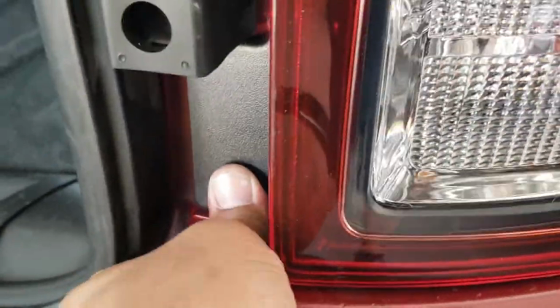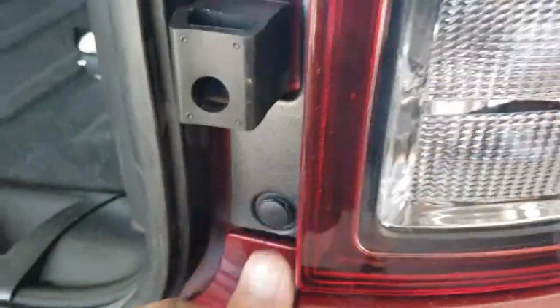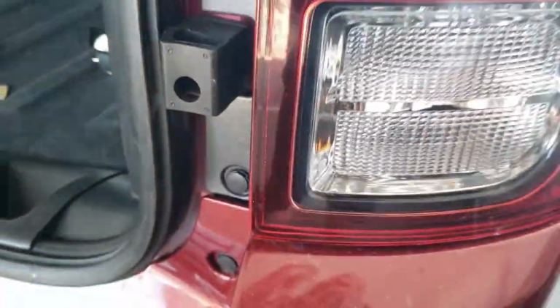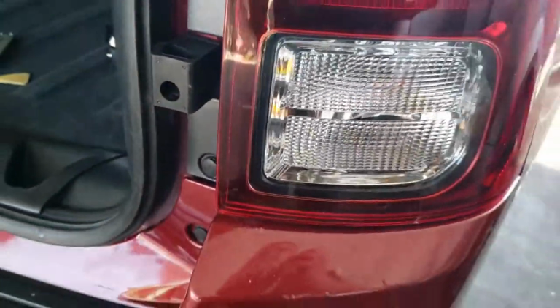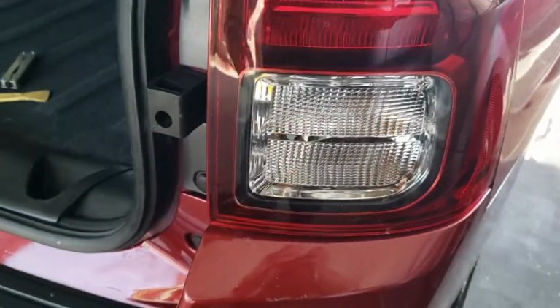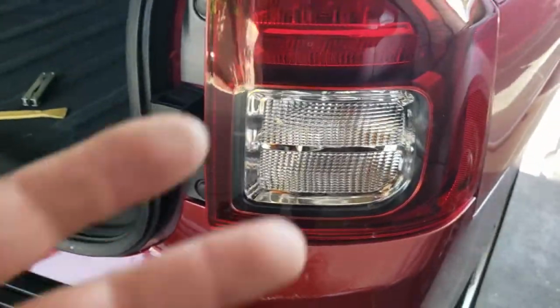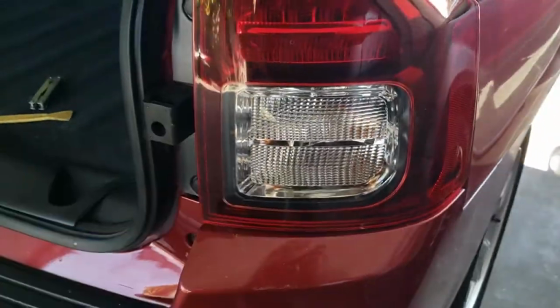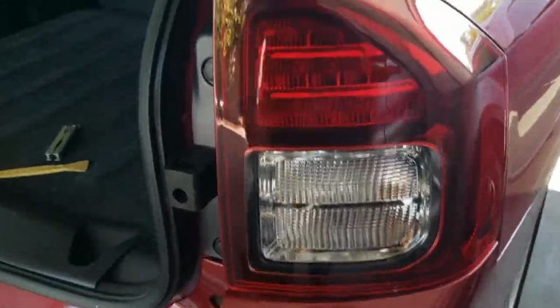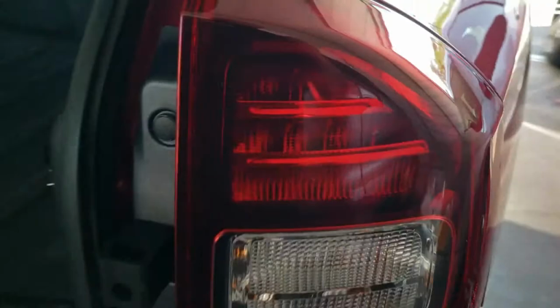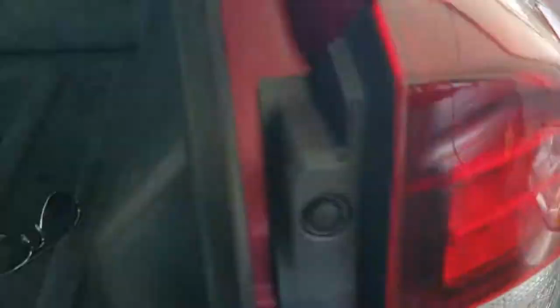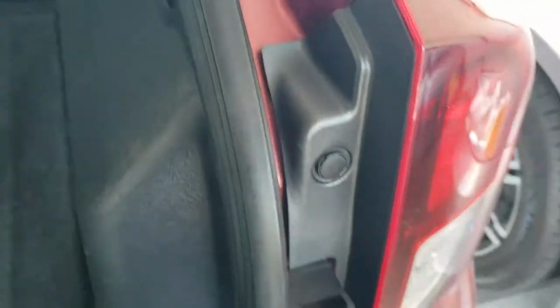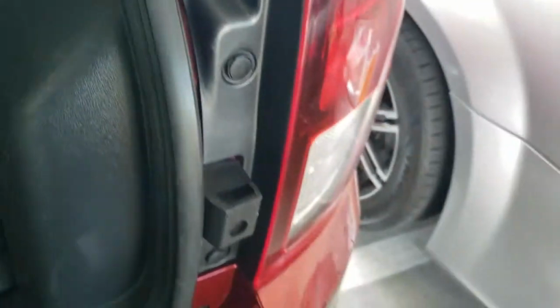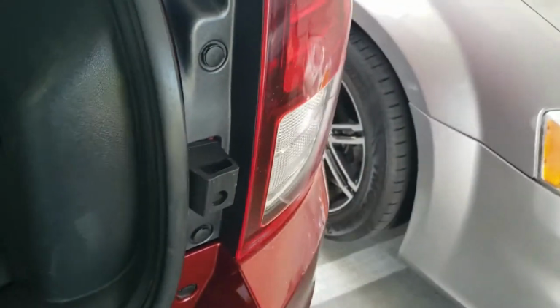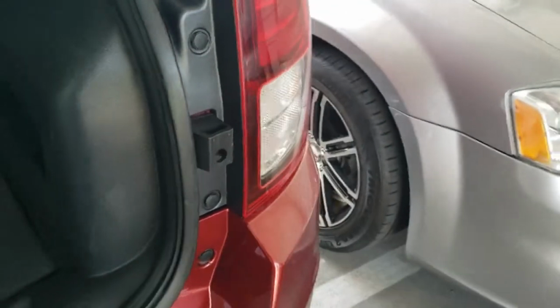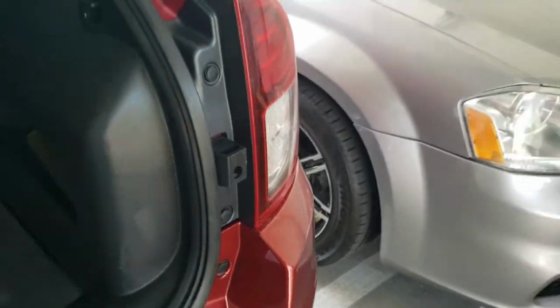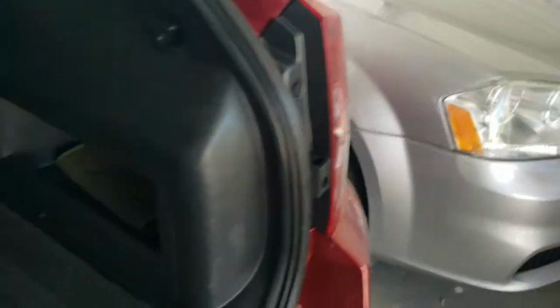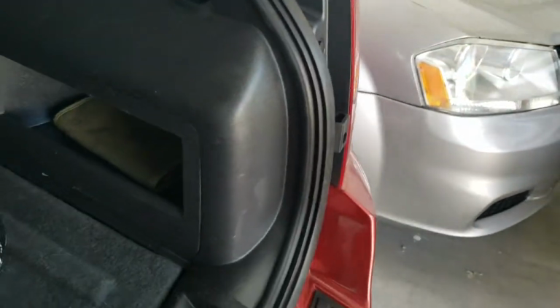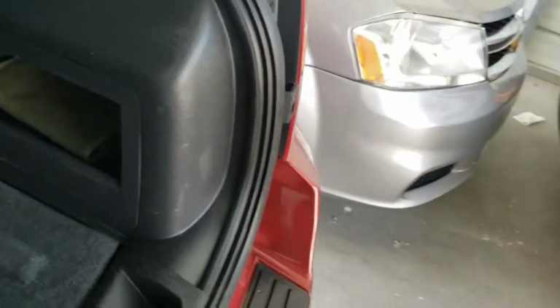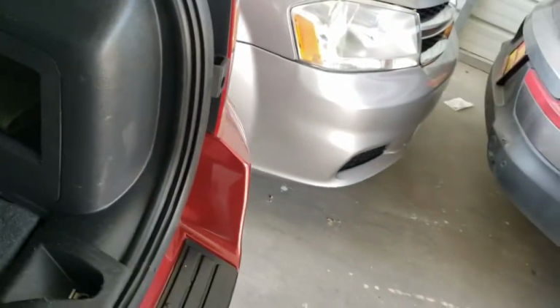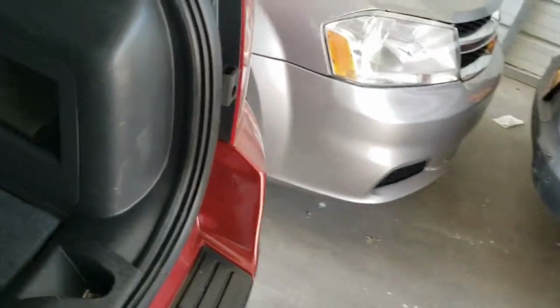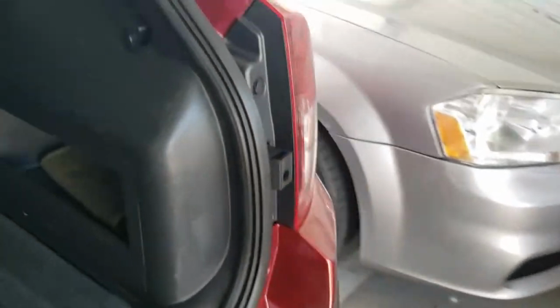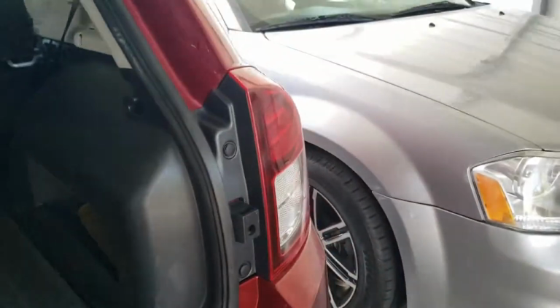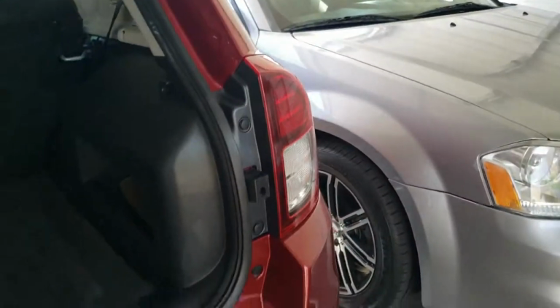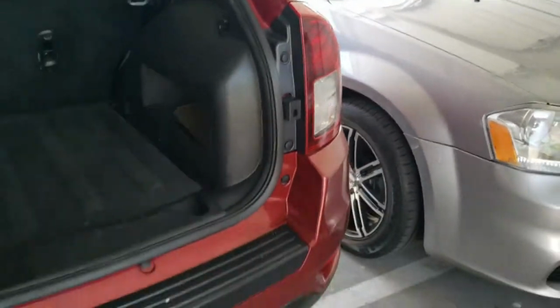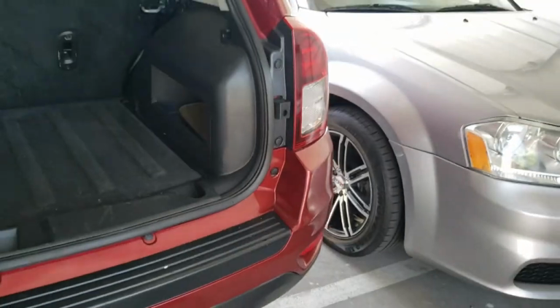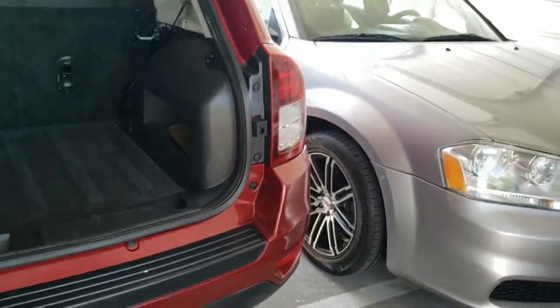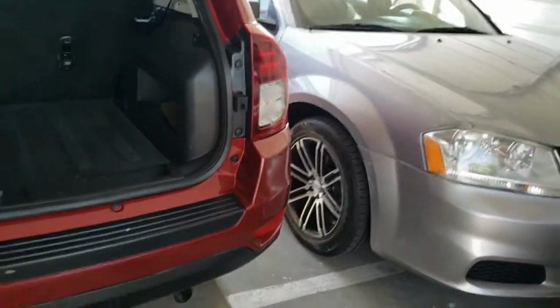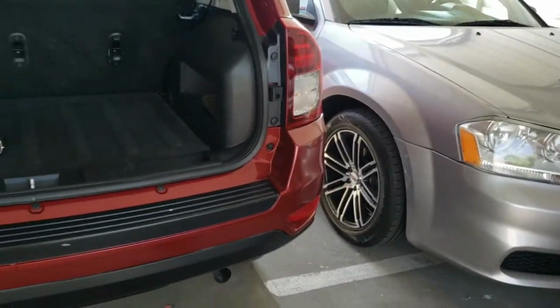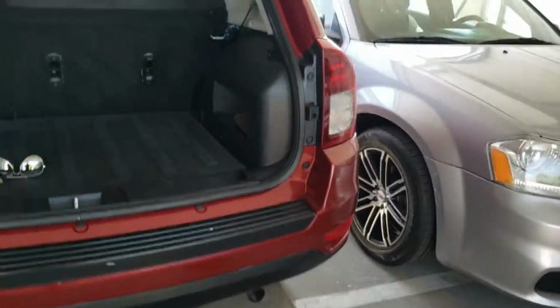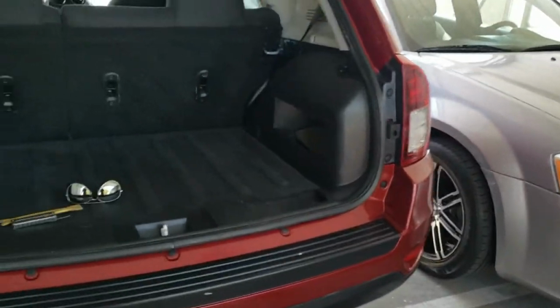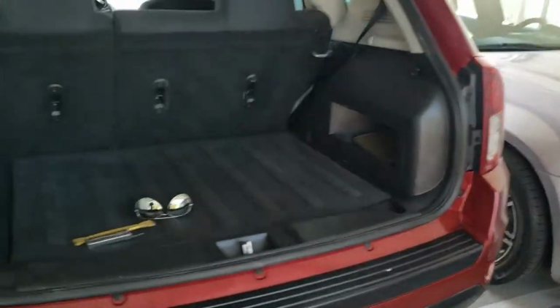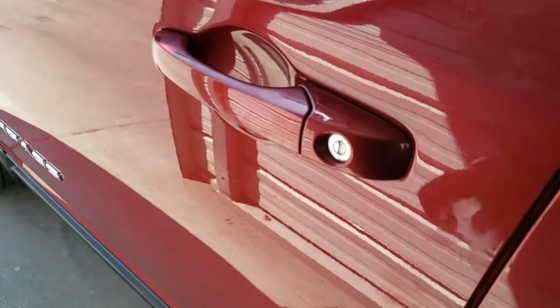And there it is. That's how you install a taillight on a 2015 Jeep Compass. It was a lot harder taking it off than putting it back on. So let's go ahead and check it out and make sure it's working.